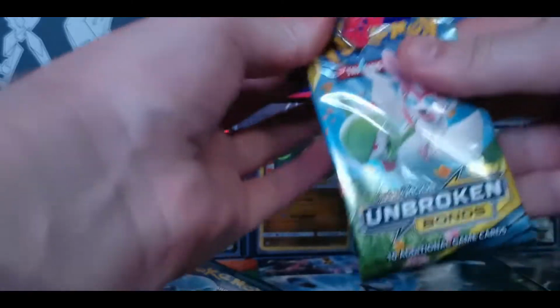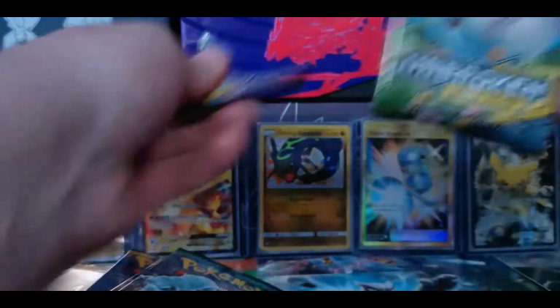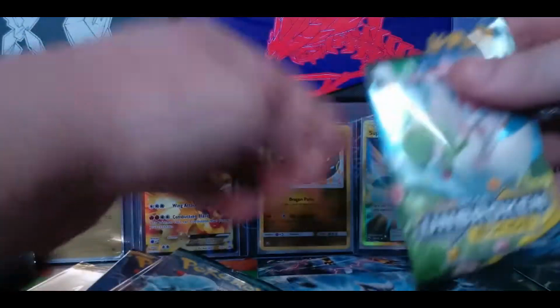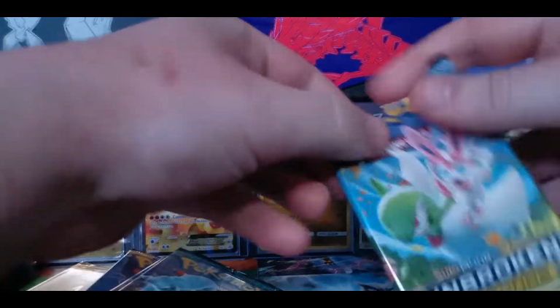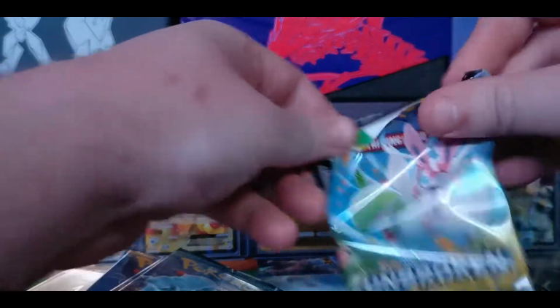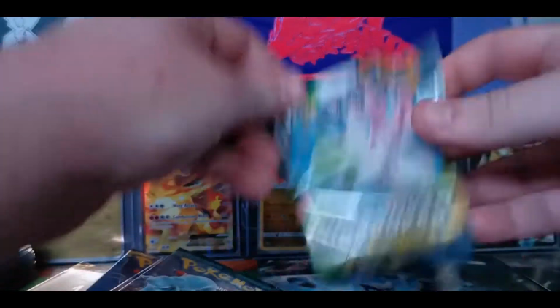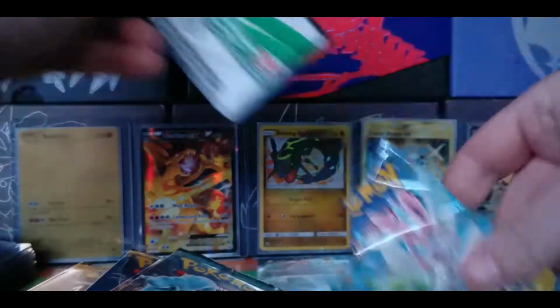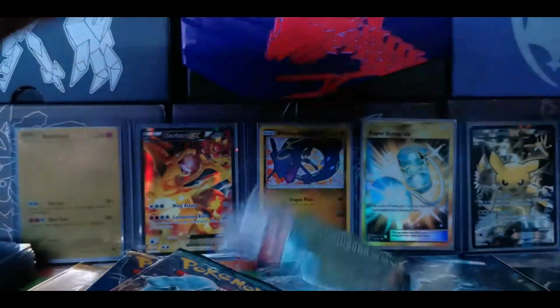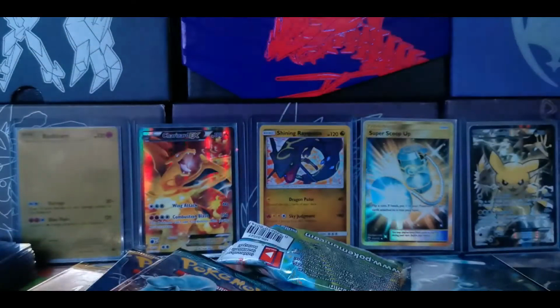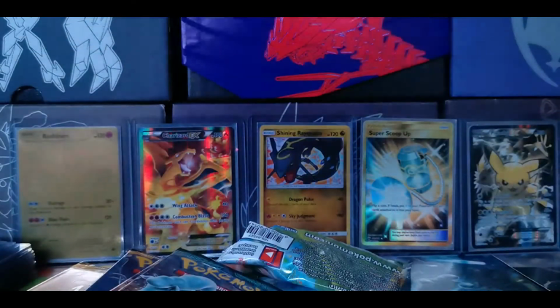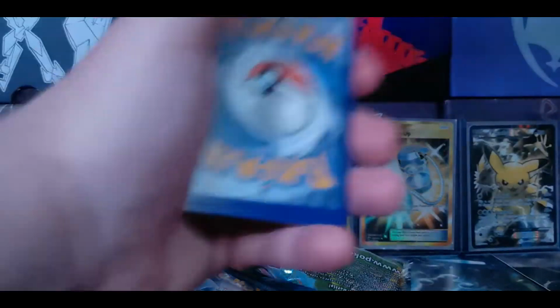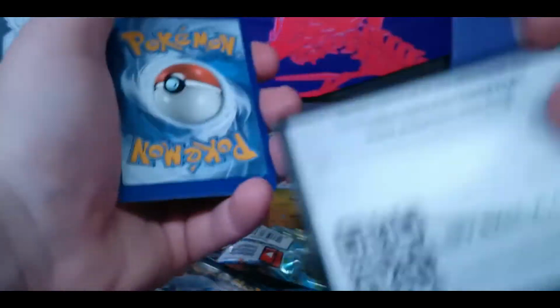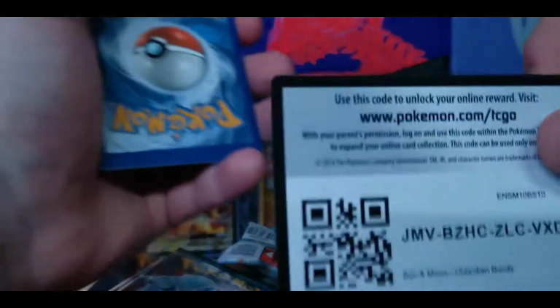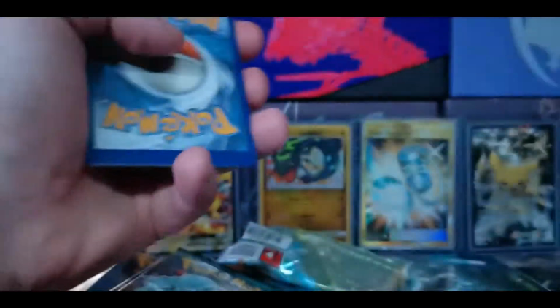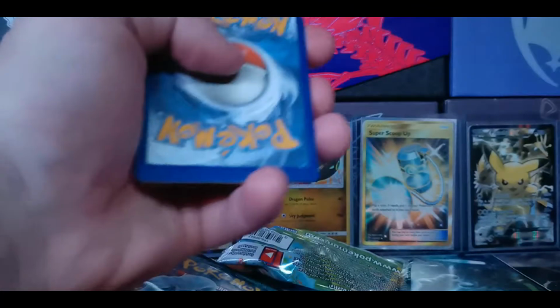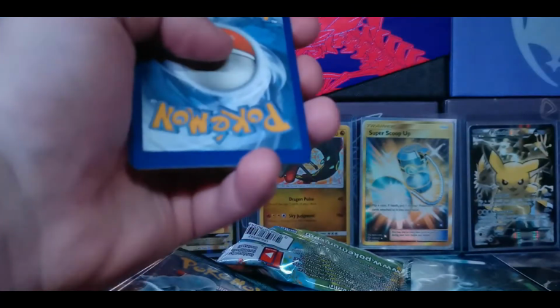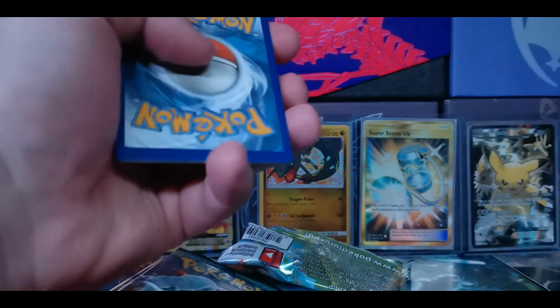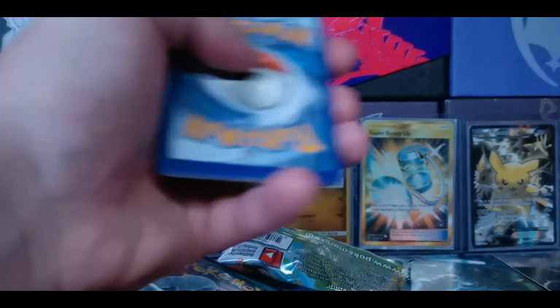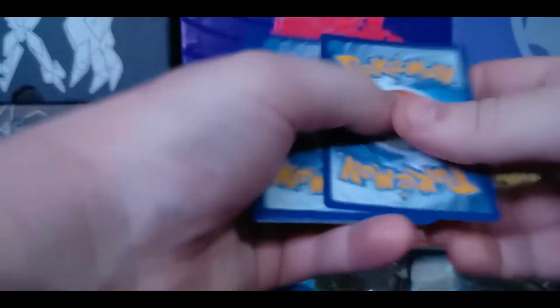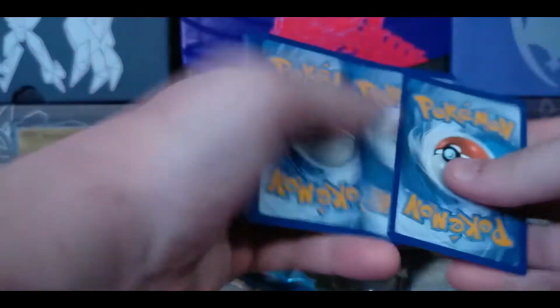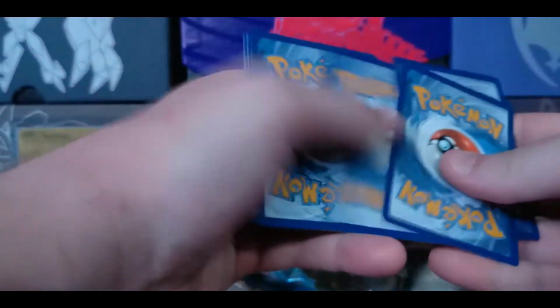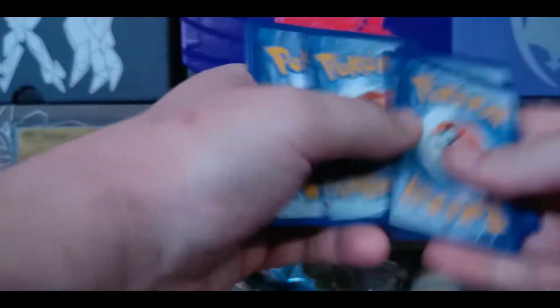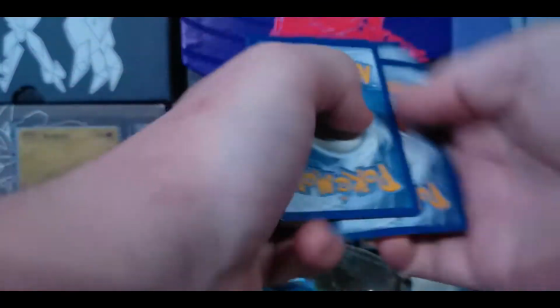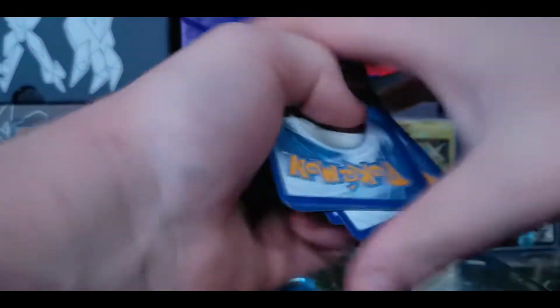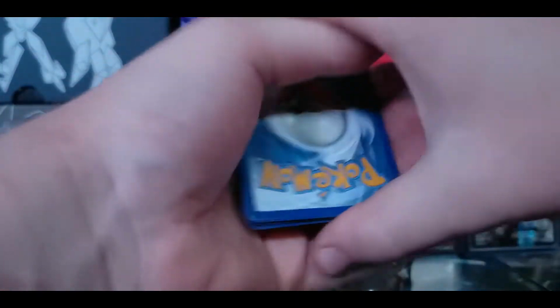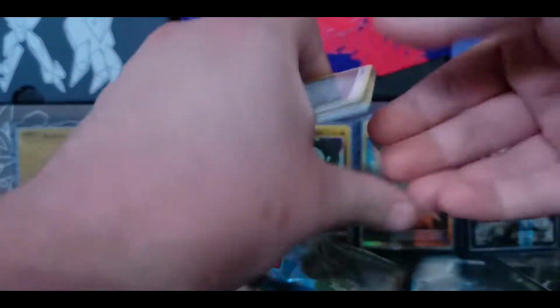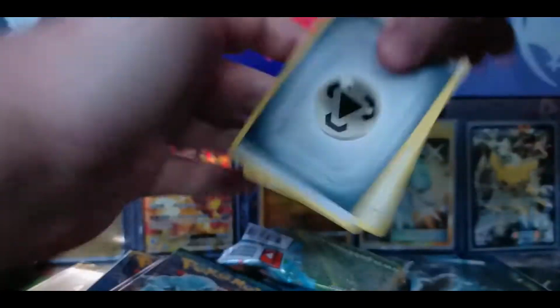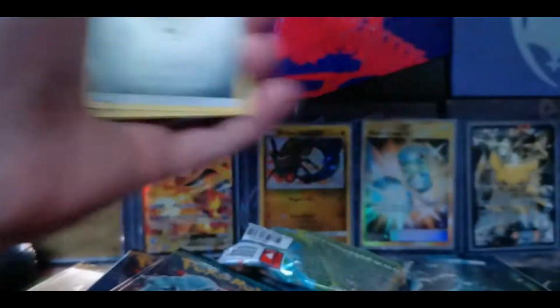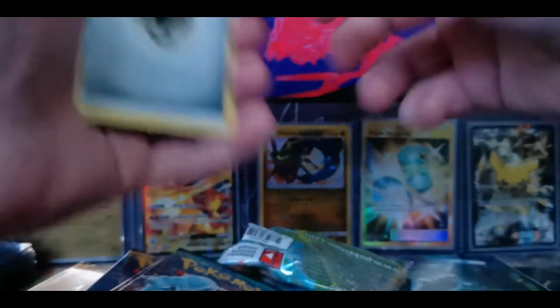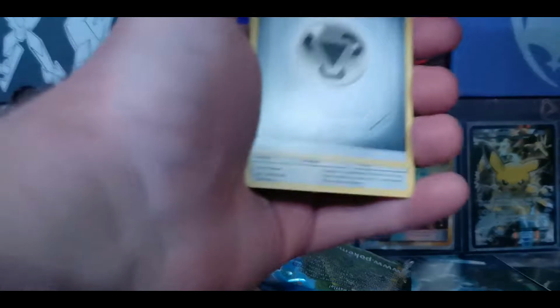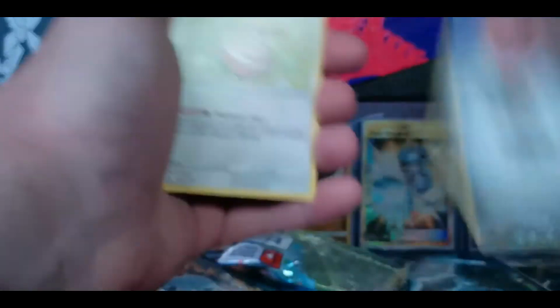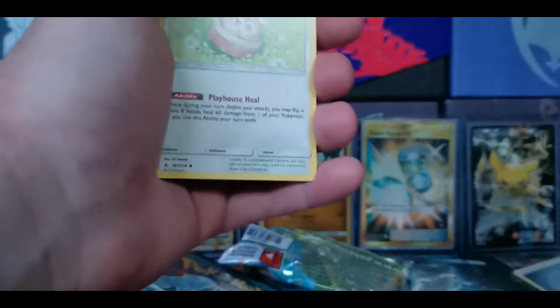Unbroken Bonds. Code card. 1, 2, 3, 4 to the front. Getting rid of Steel Energy.